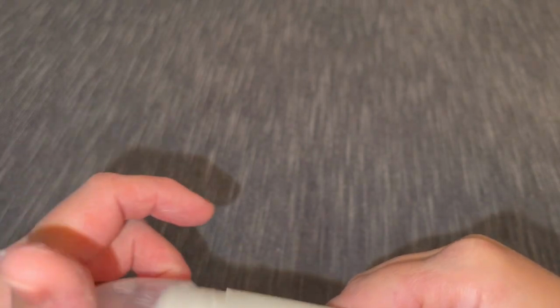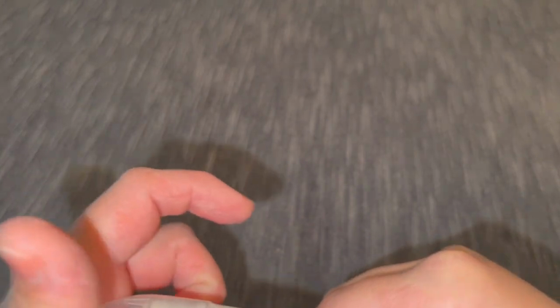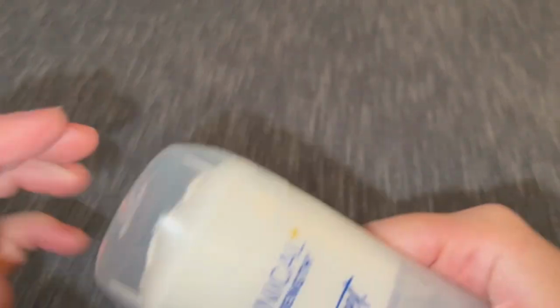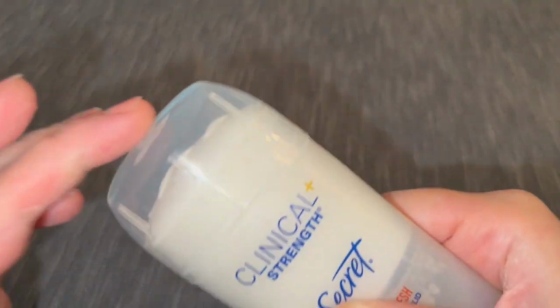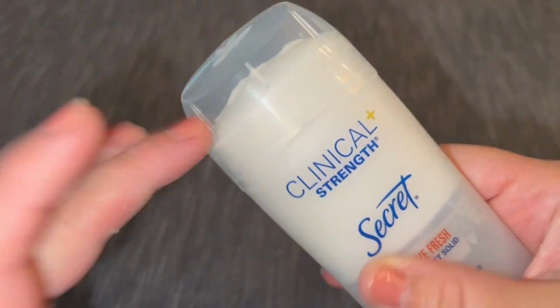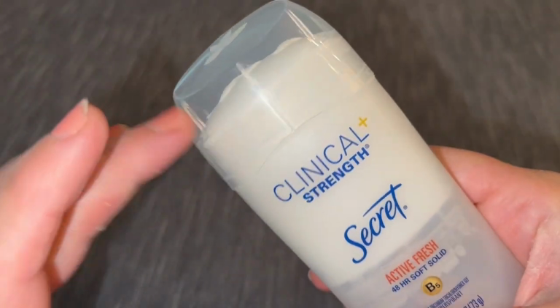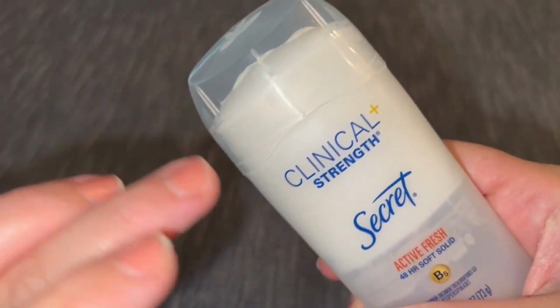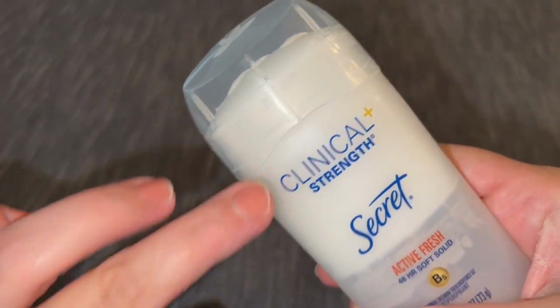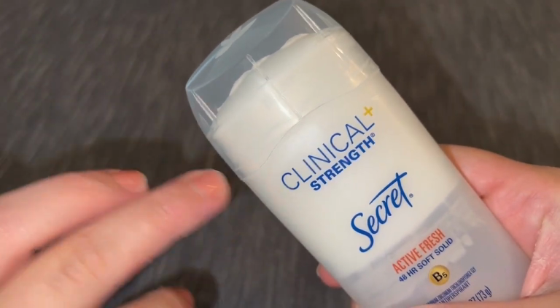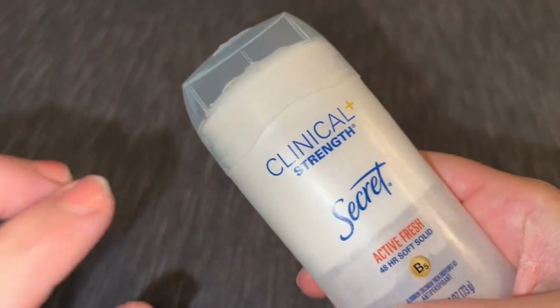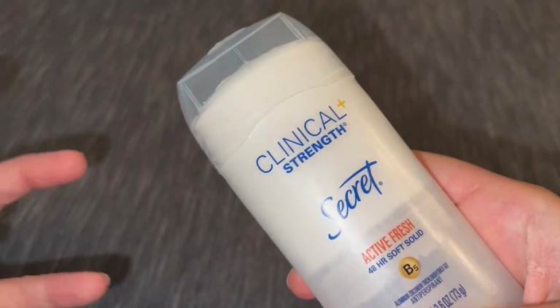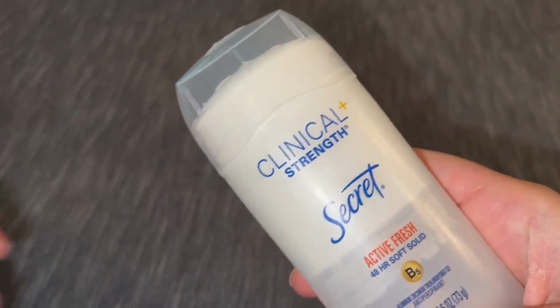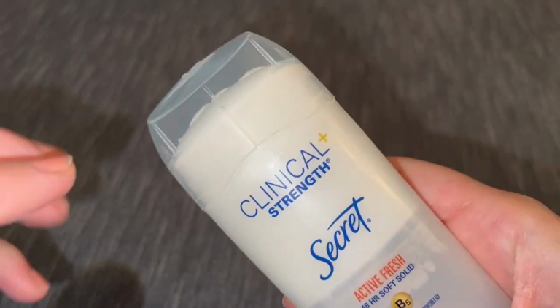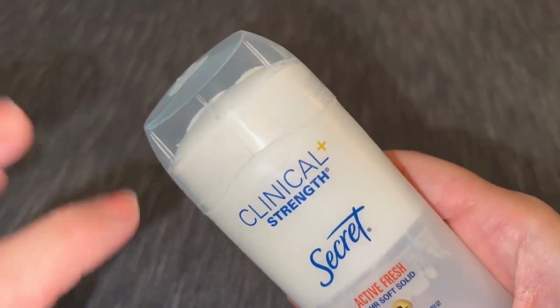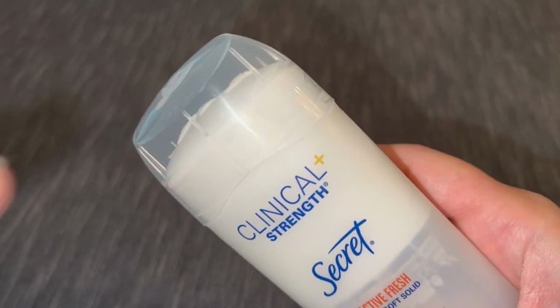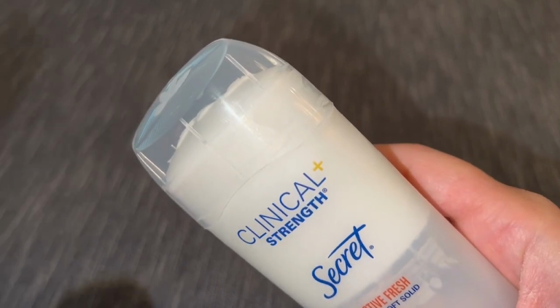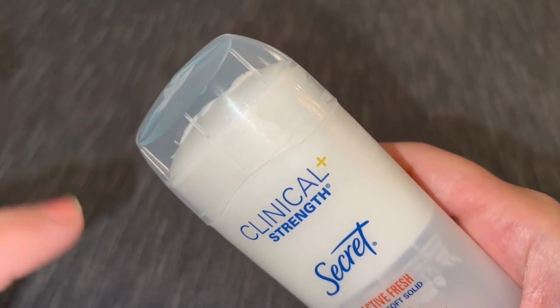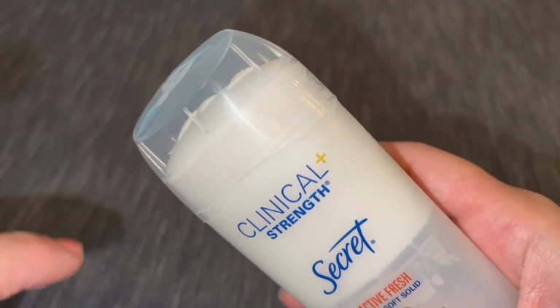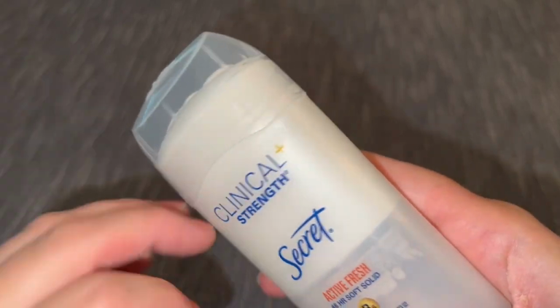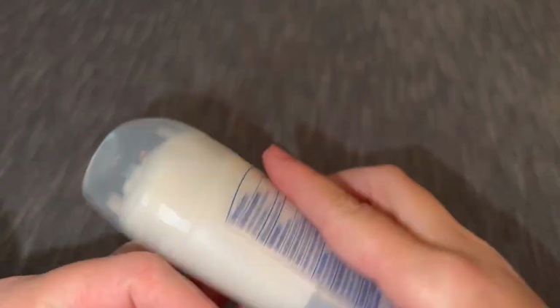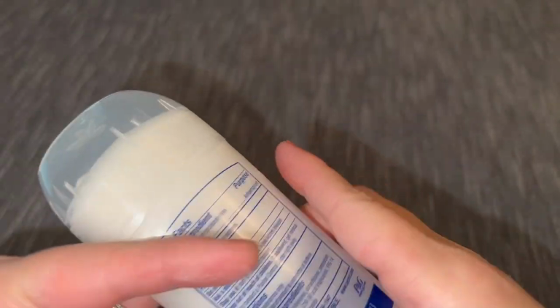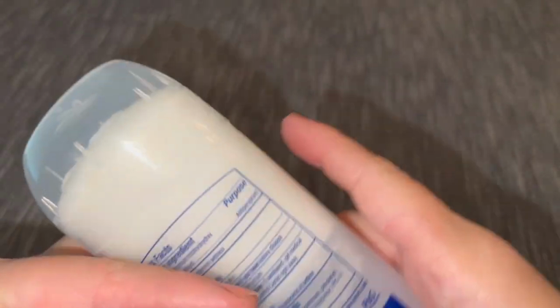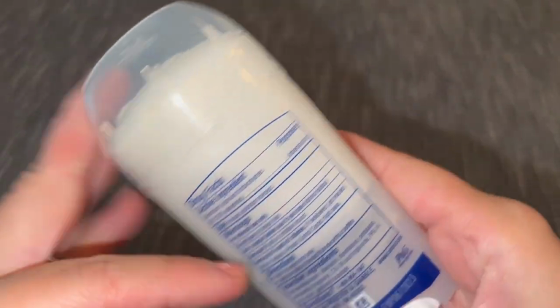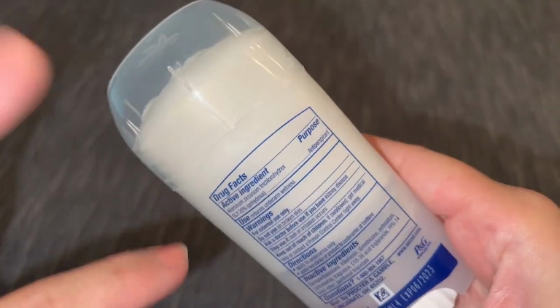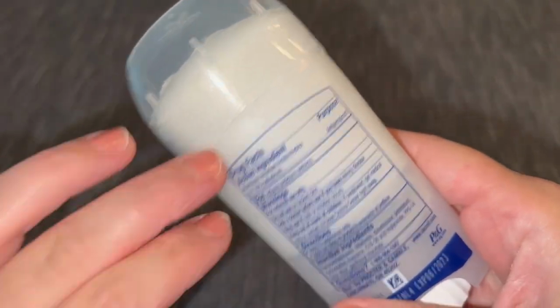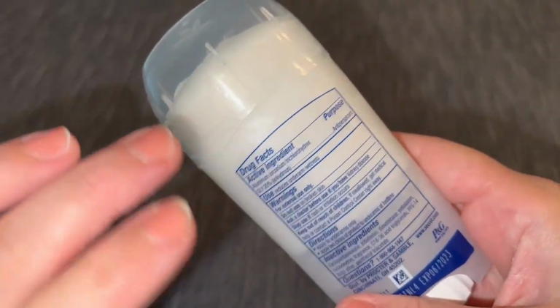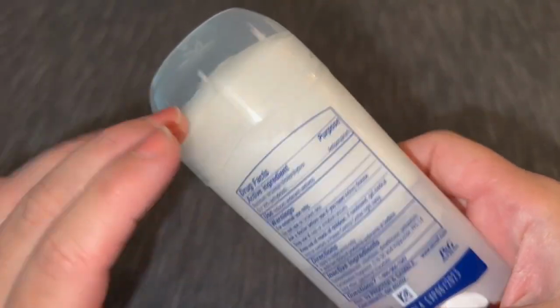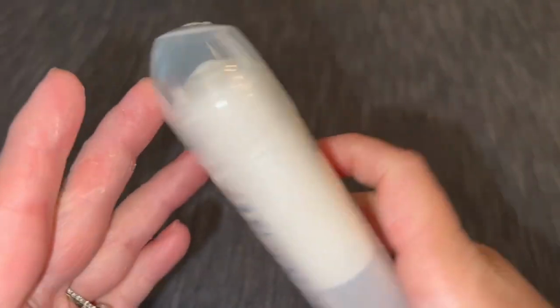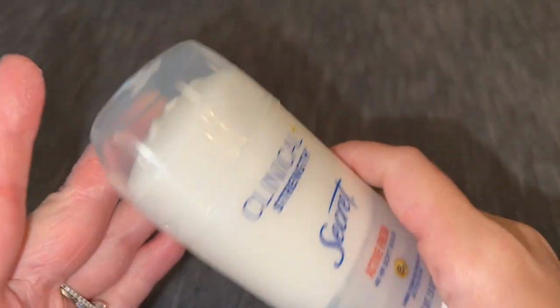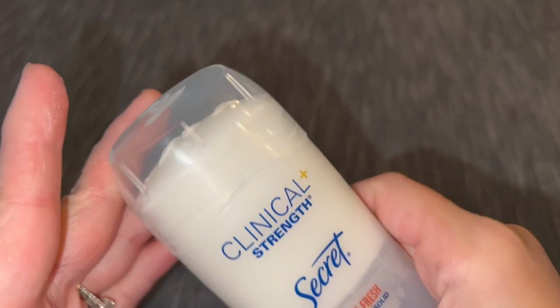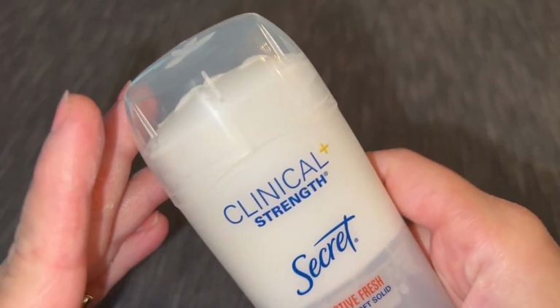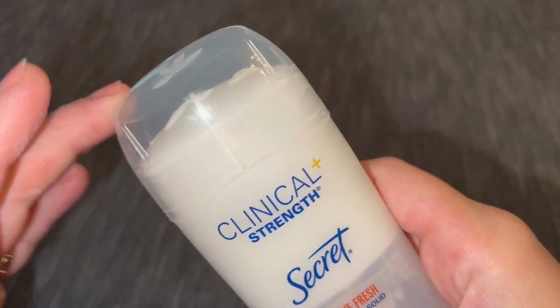This is considered prescription strength, but you're able to get it over the counter. So while it may be a little bit more of a price increase, it's definitely worth it if you're struggling and looking for something.